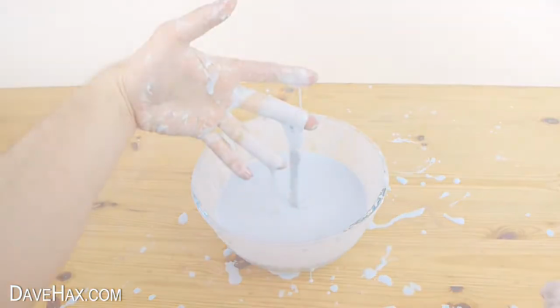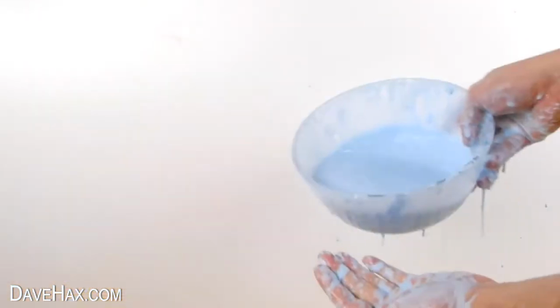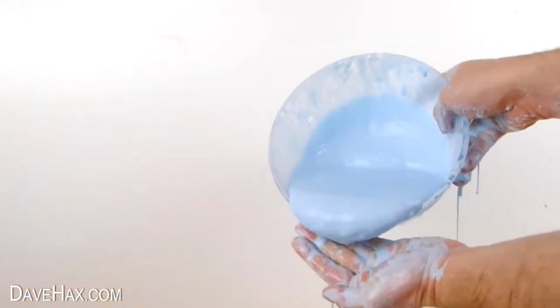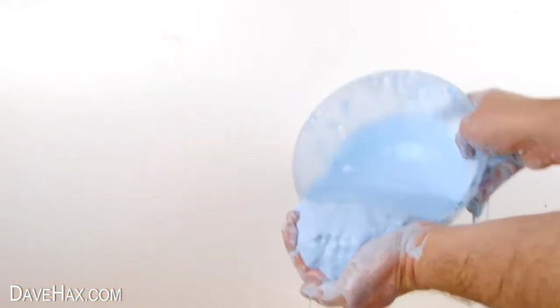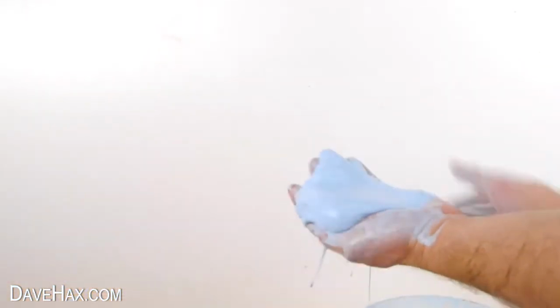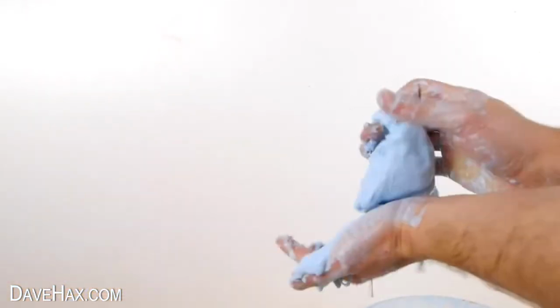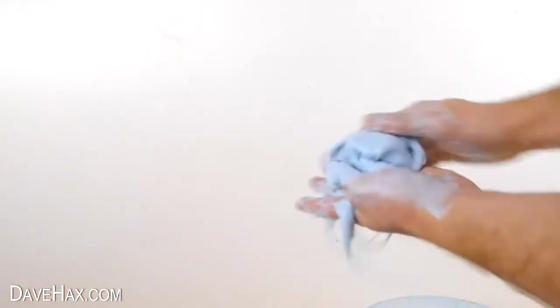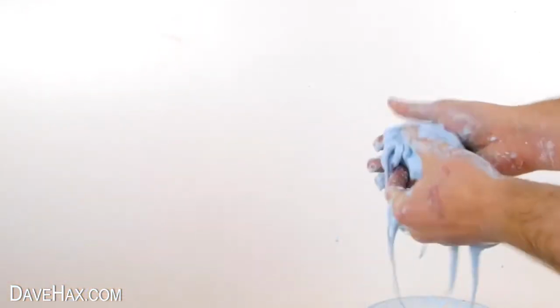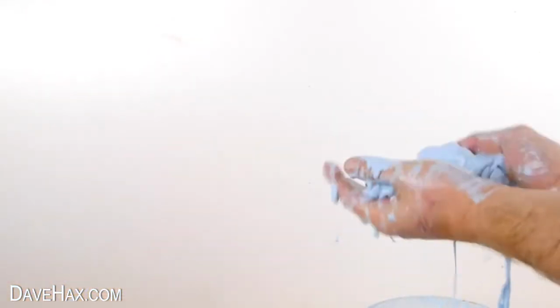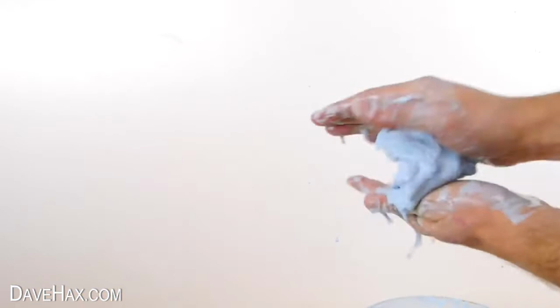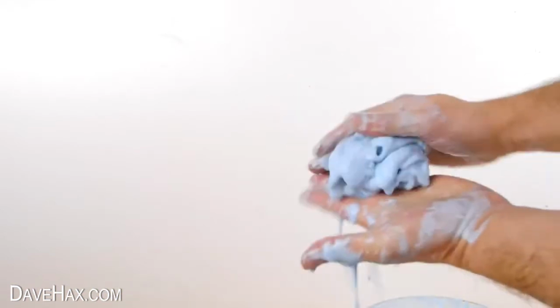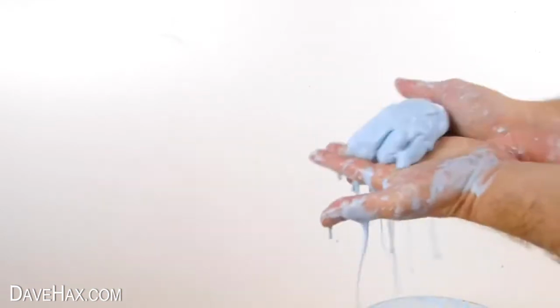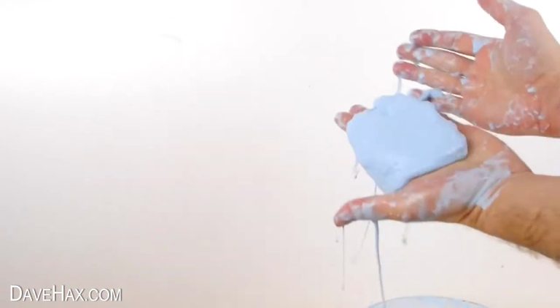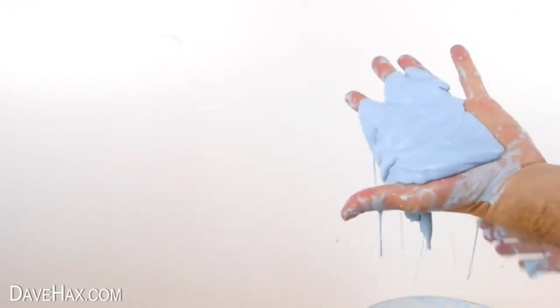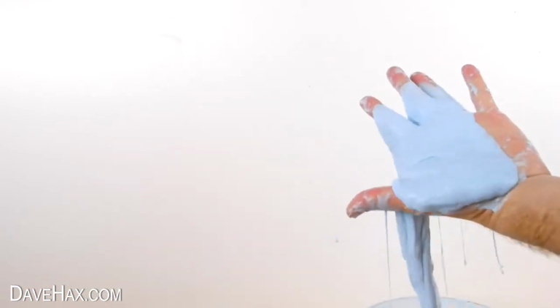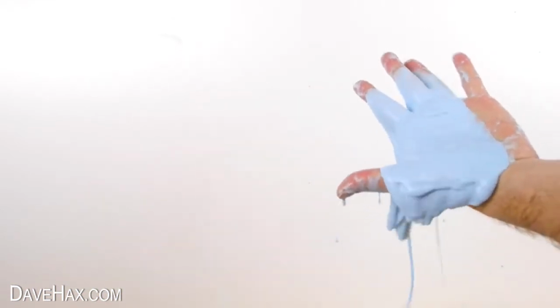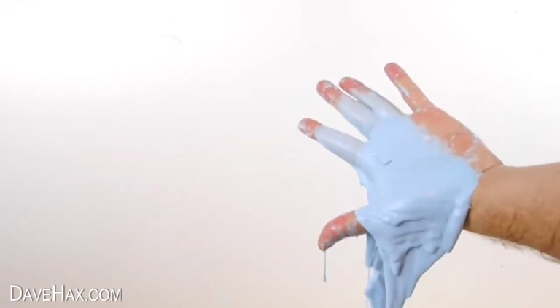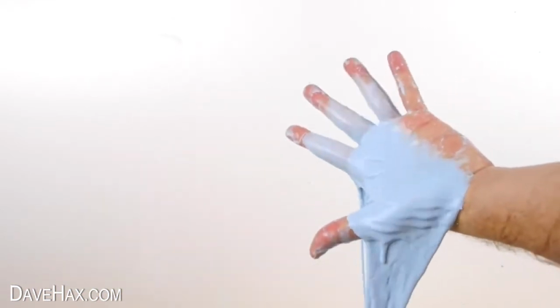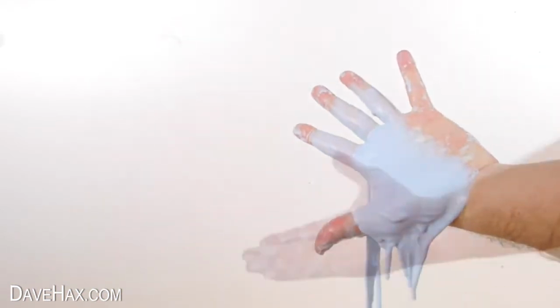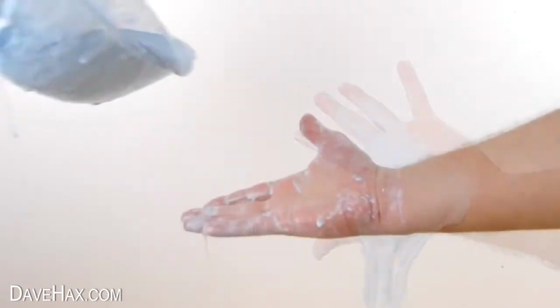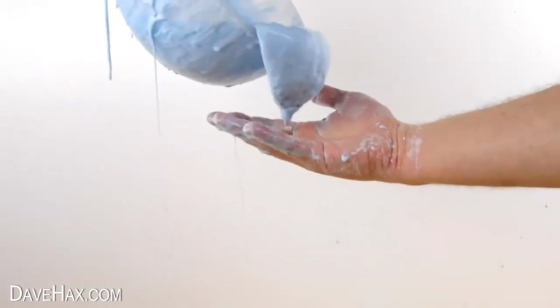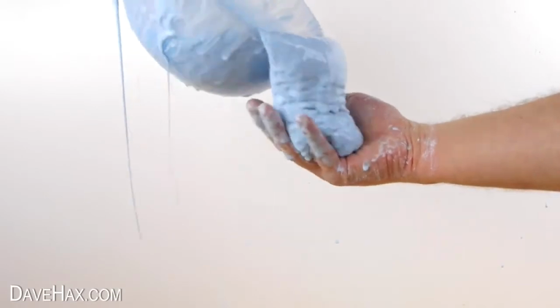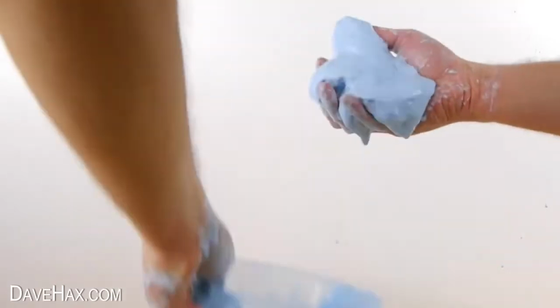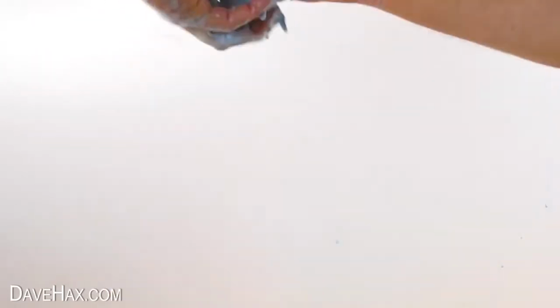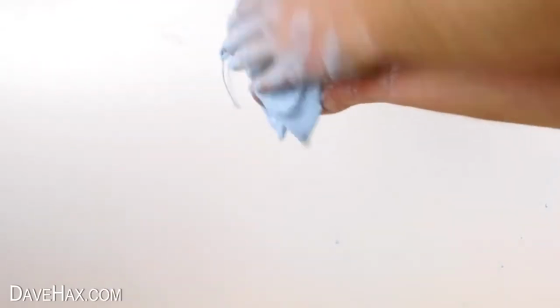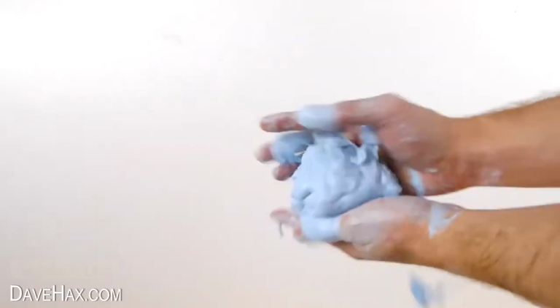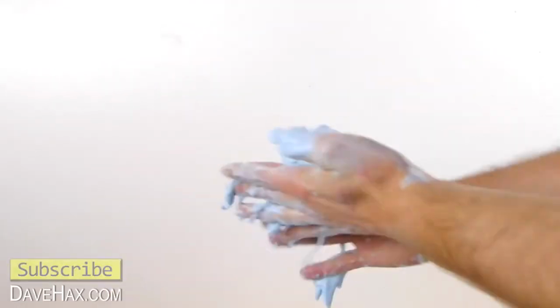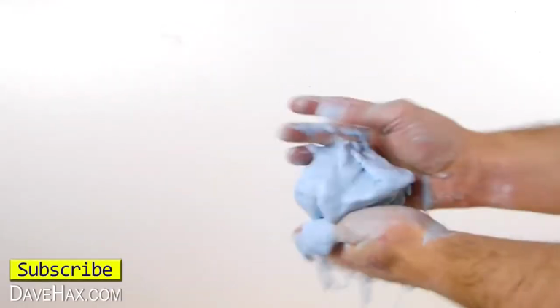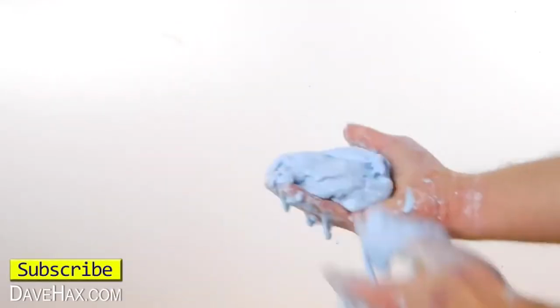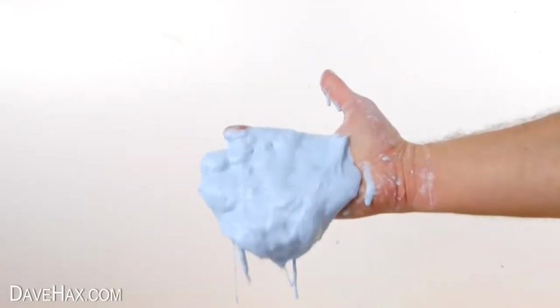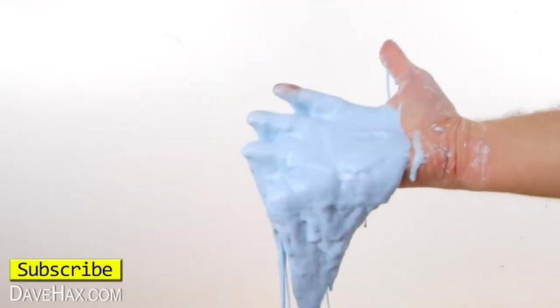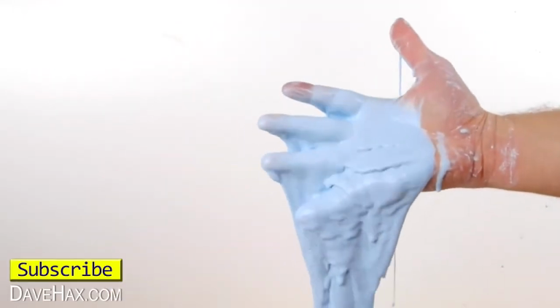It's great fun and it can keep children — like me — amused for hours. When you've finished using it, make sure you don't tip it down the drain because it could block them up. So bag it up and throw it out with the rubbish.